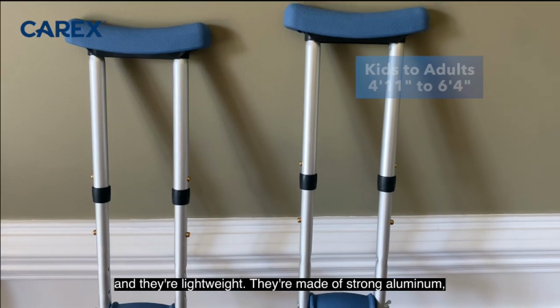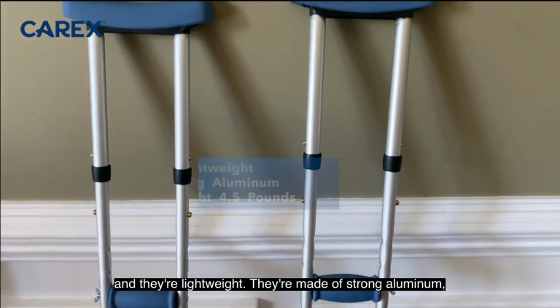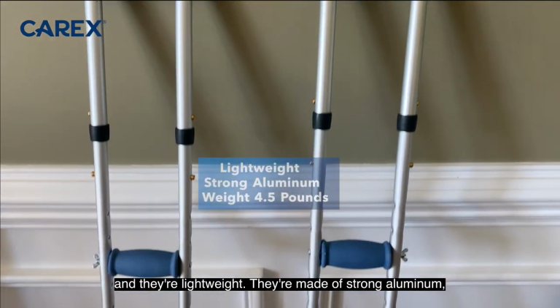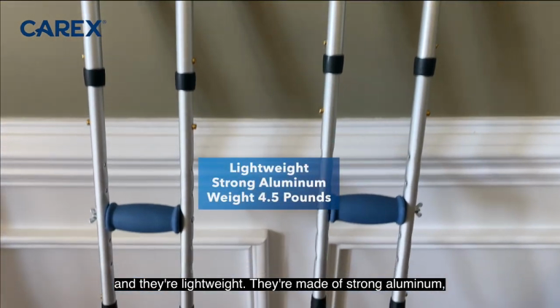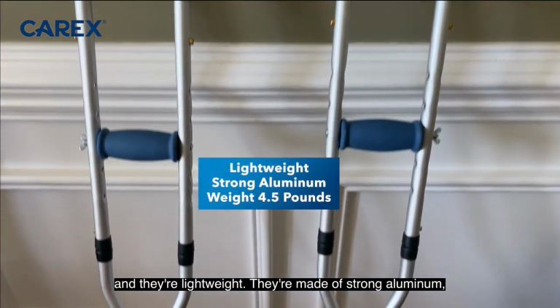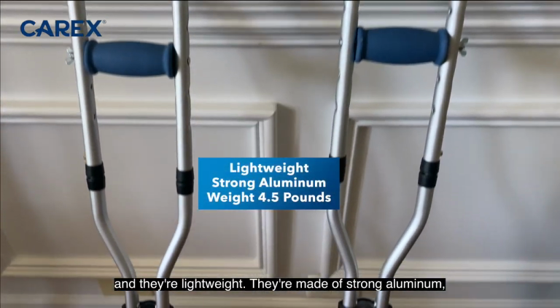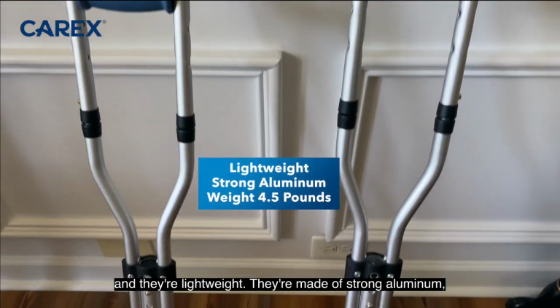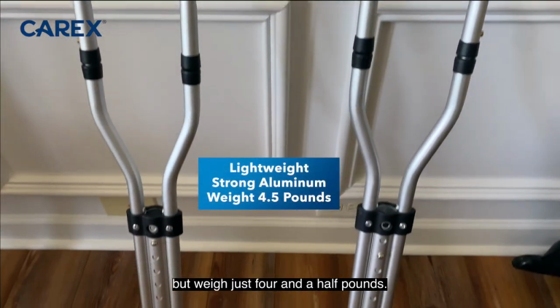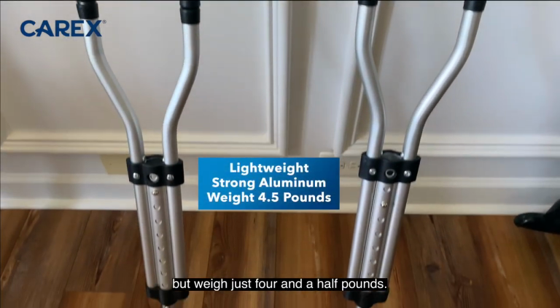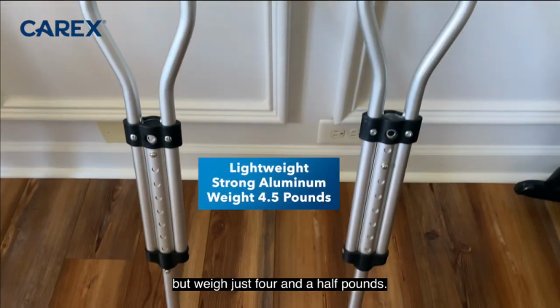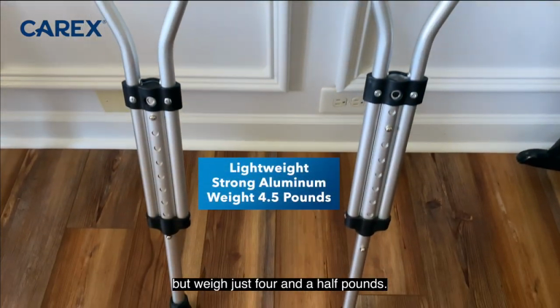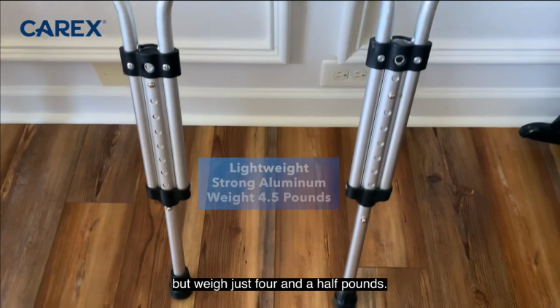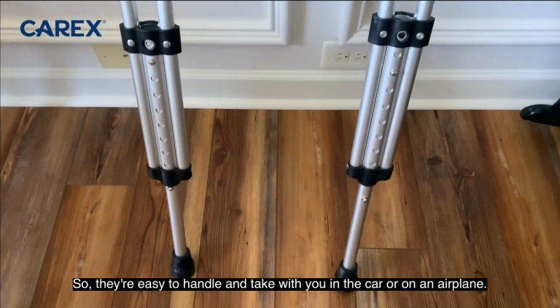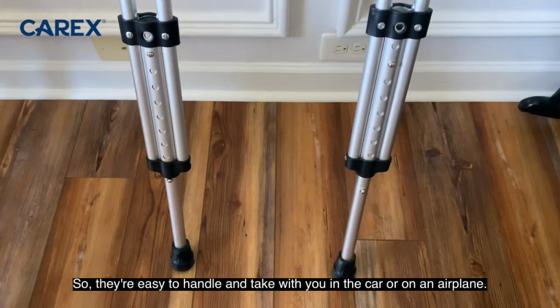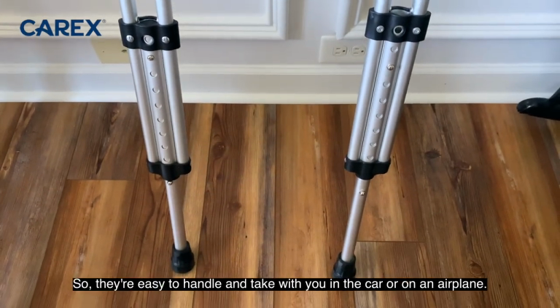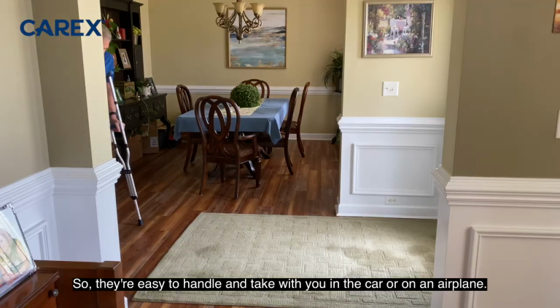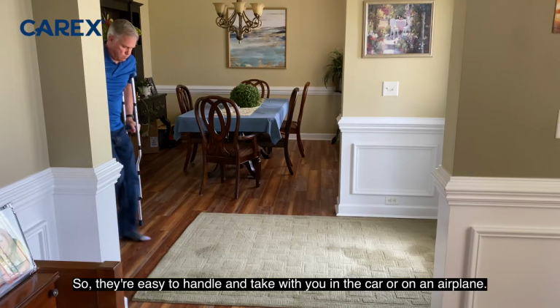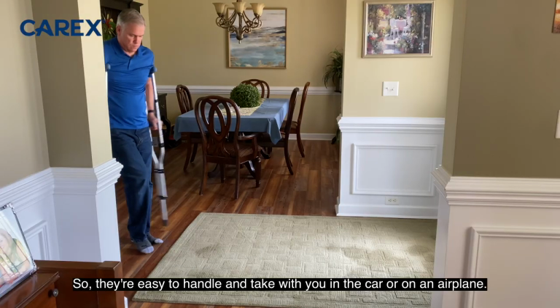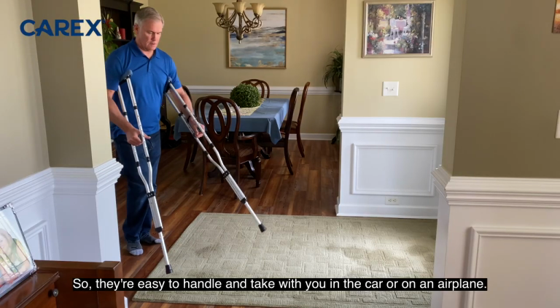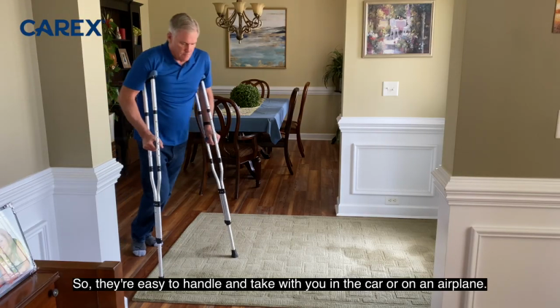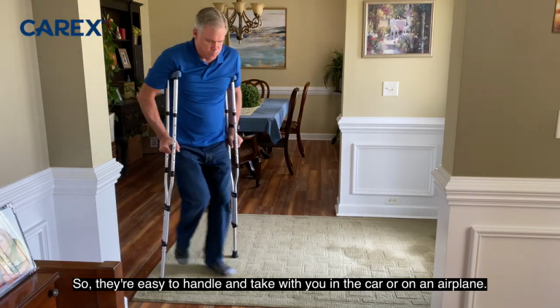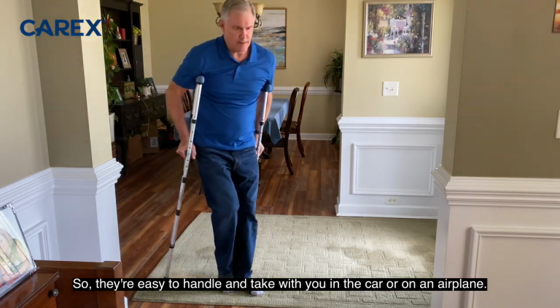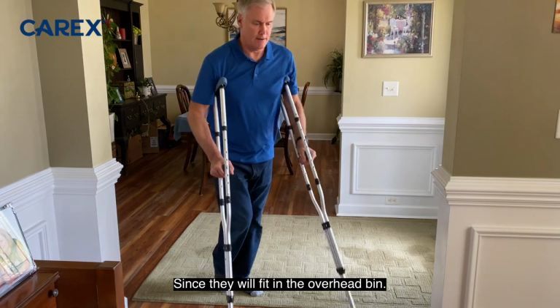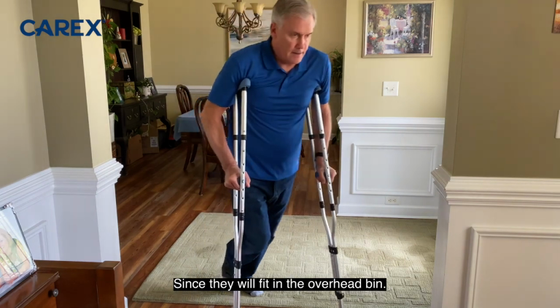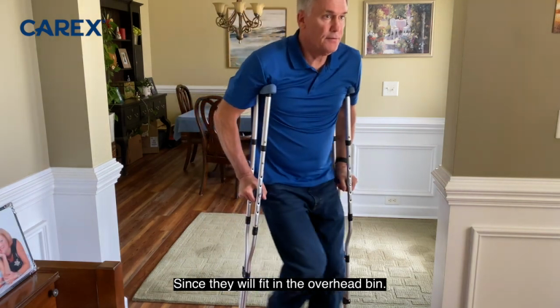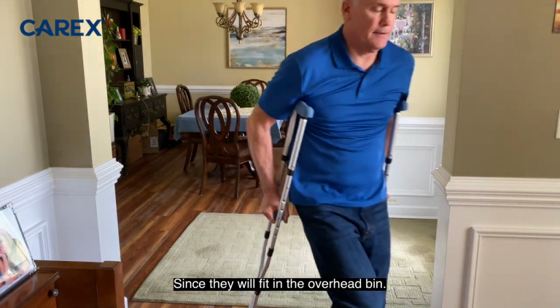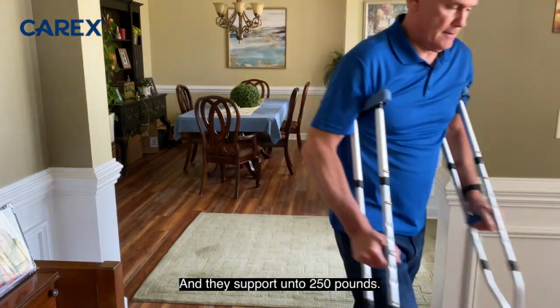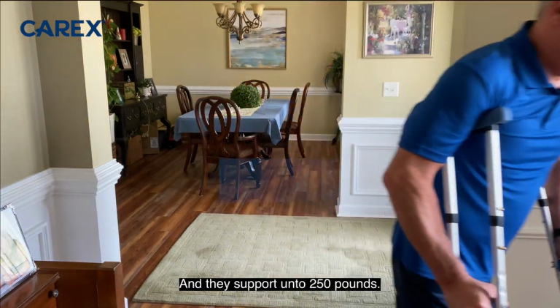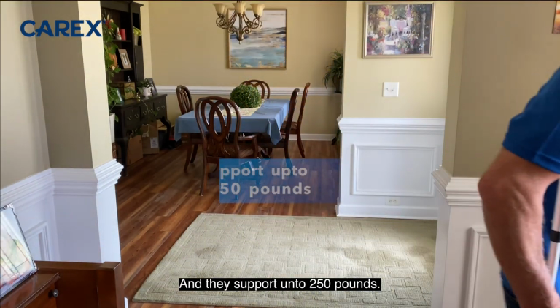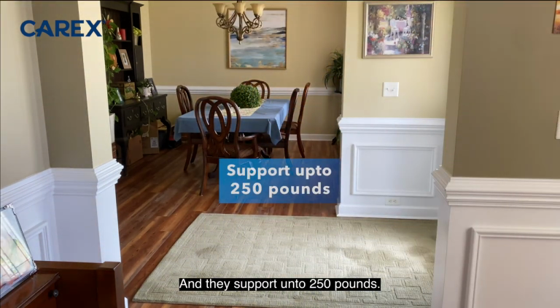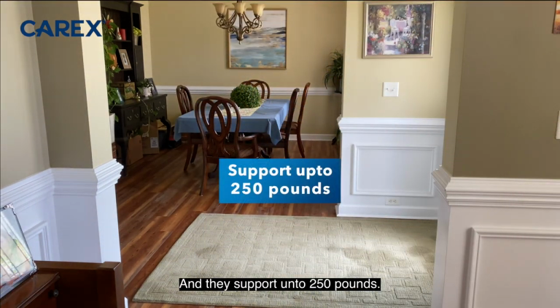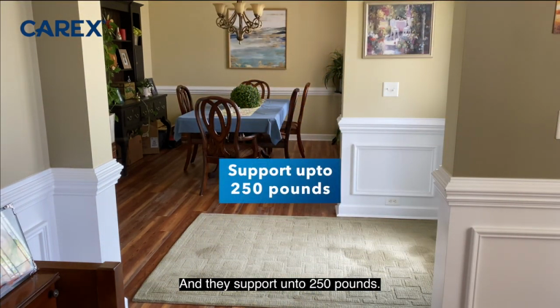They're lightweight — made of strong aluminum but weigh just four and a half pounds. So they're easy to handle and take with you in the car or on an airplane, since they'll fit in the overhead bin. And they support up to 250 pounds.